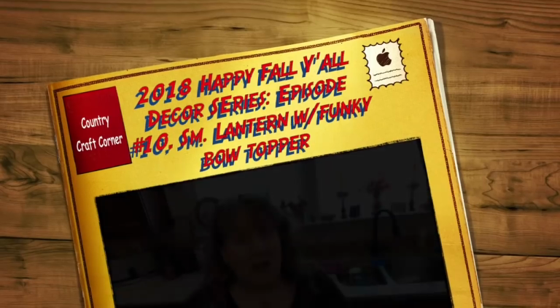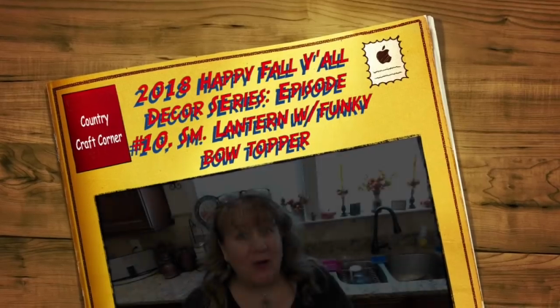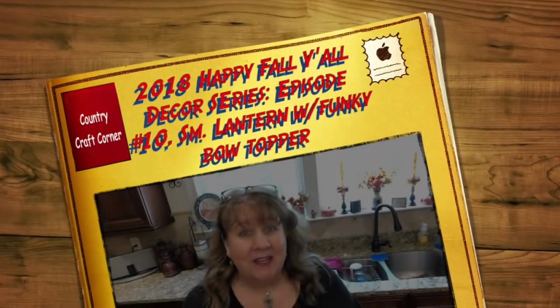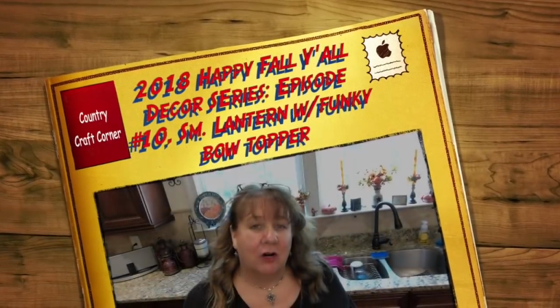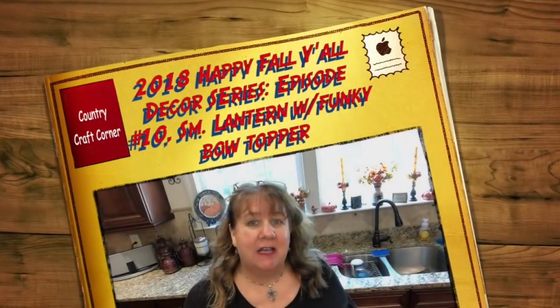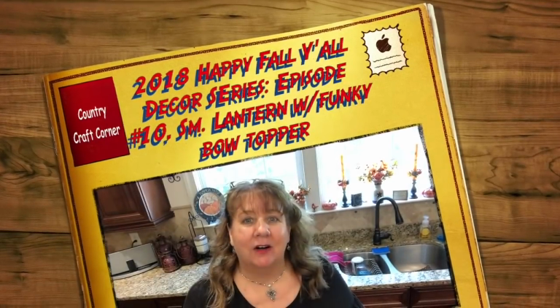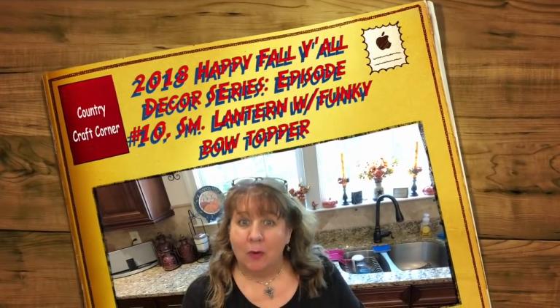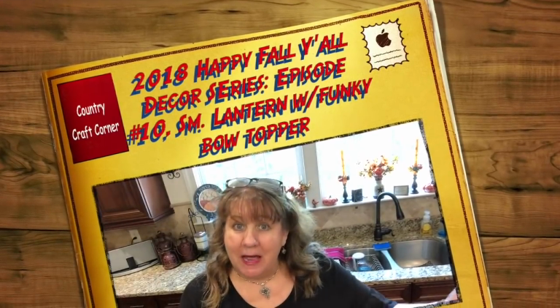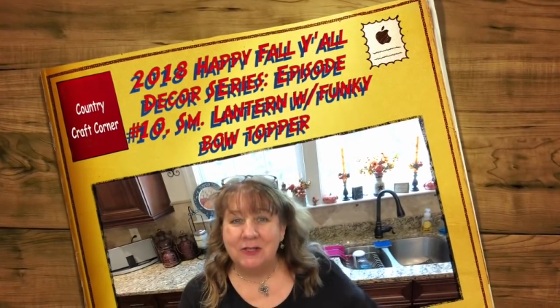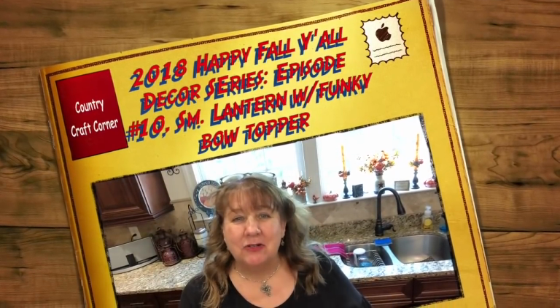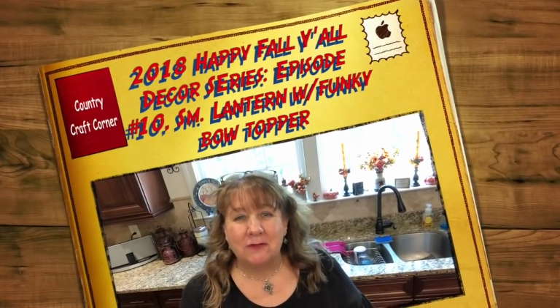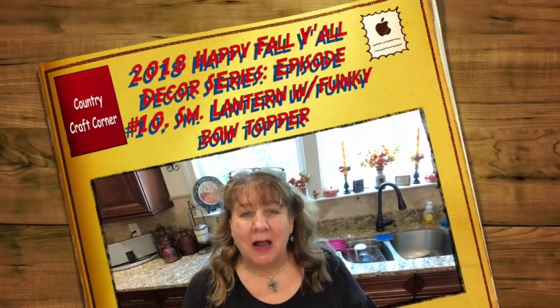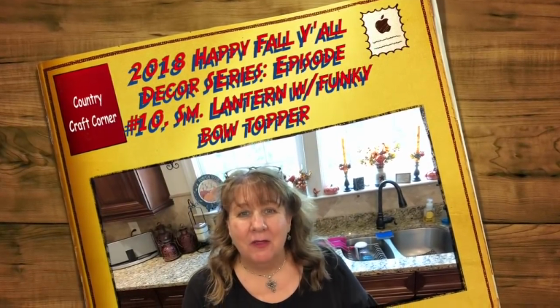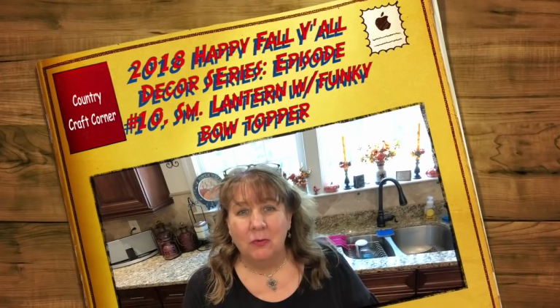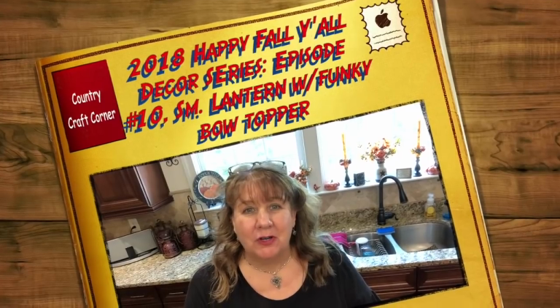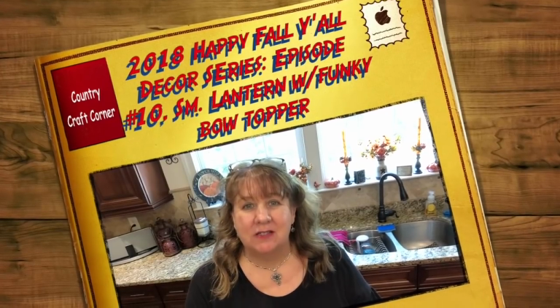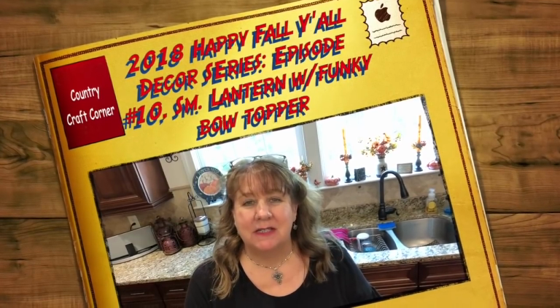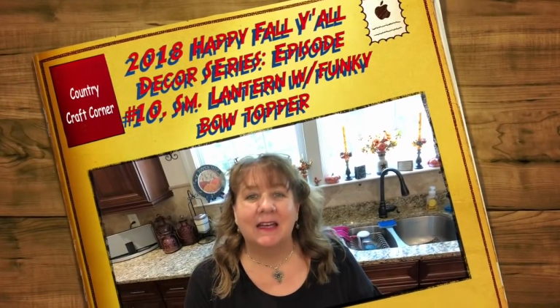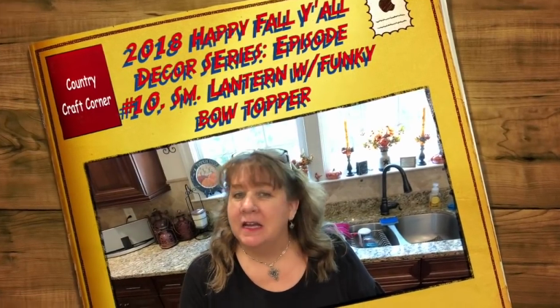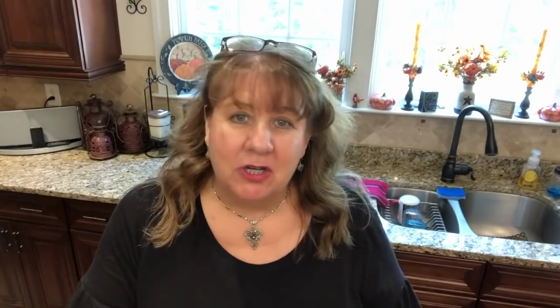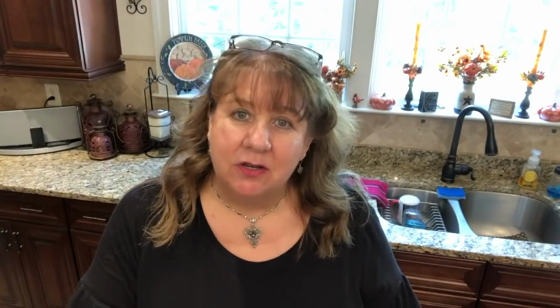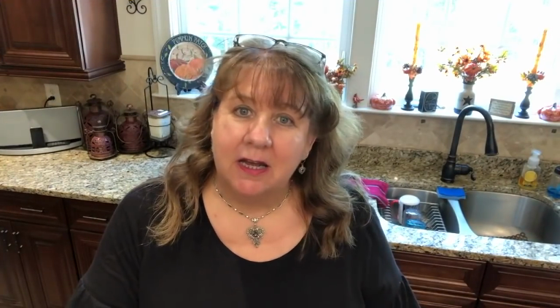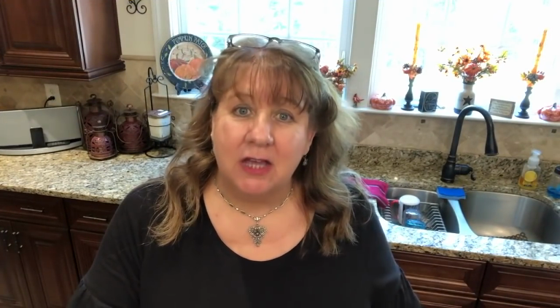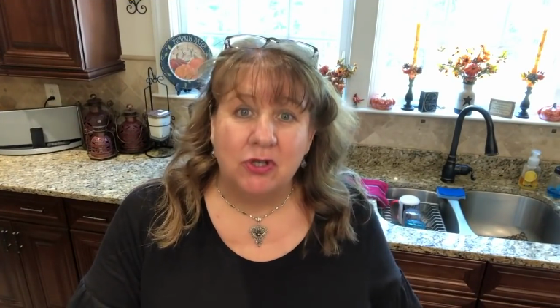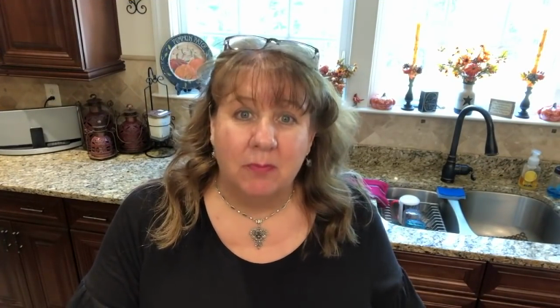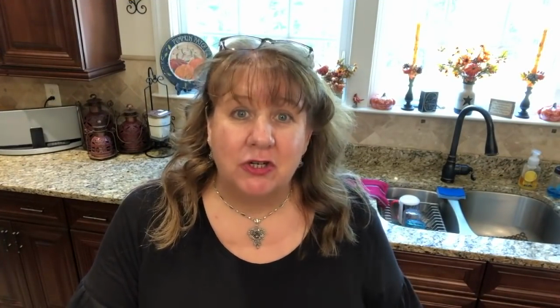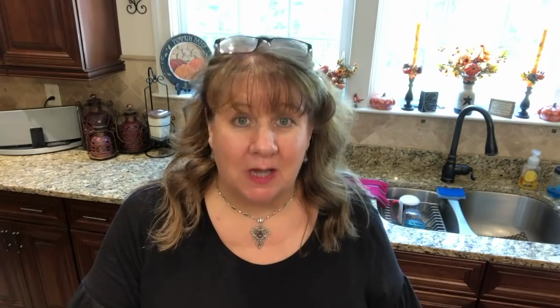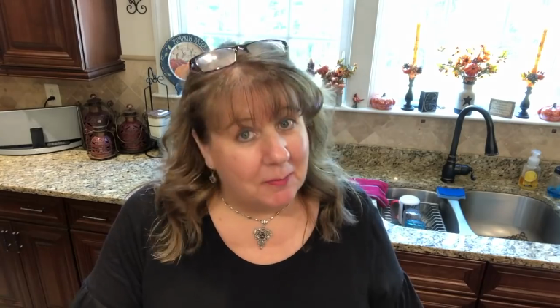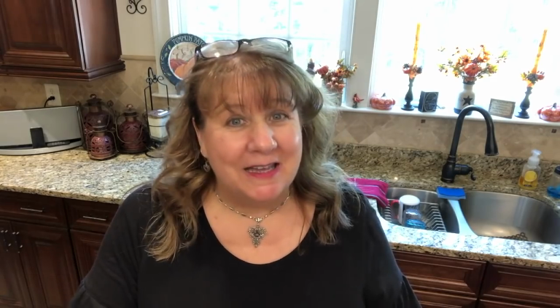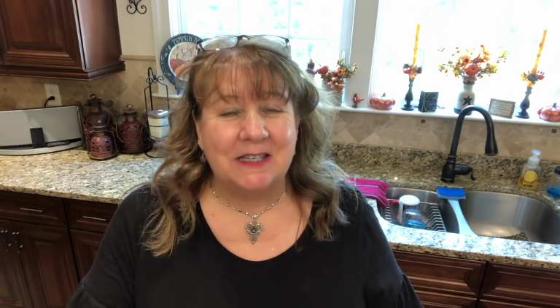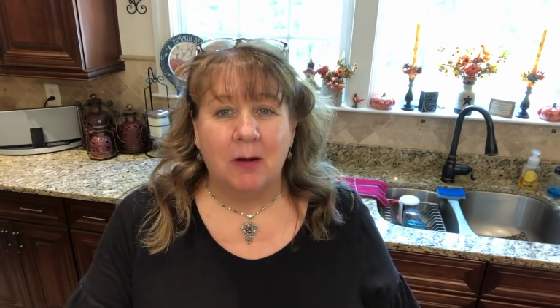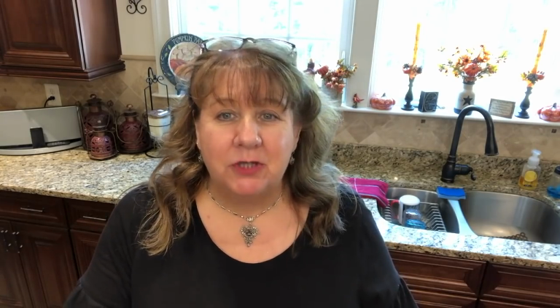Hi everyone, Arlene here. Welcome back to my Country Craft Corner. How in the world are you guys doing today? It's so good to see you again and thank you so much for stopping back by to see what I'm up to.